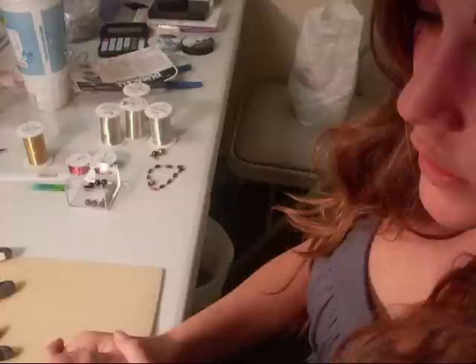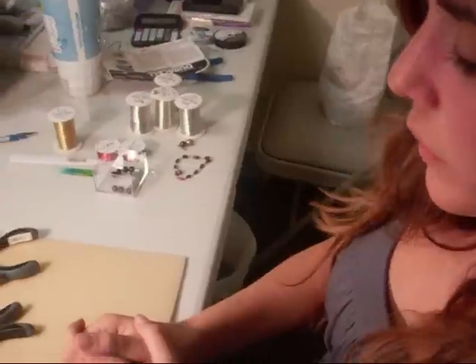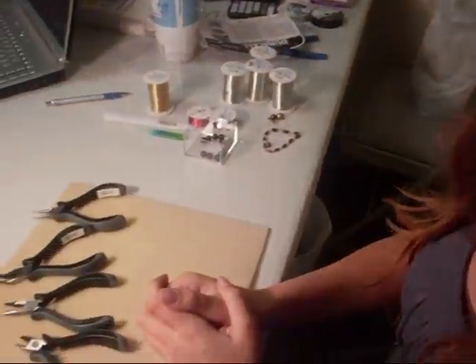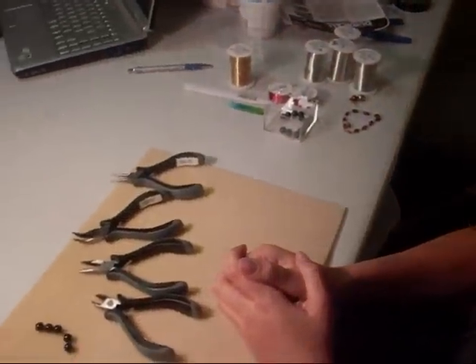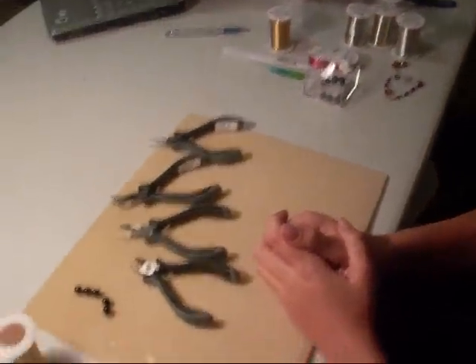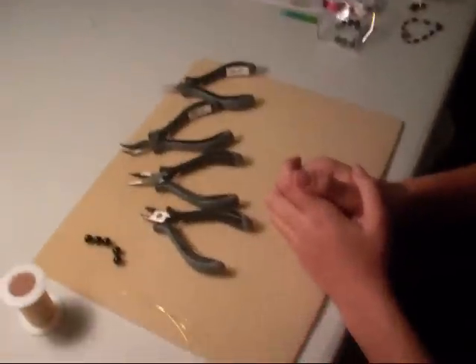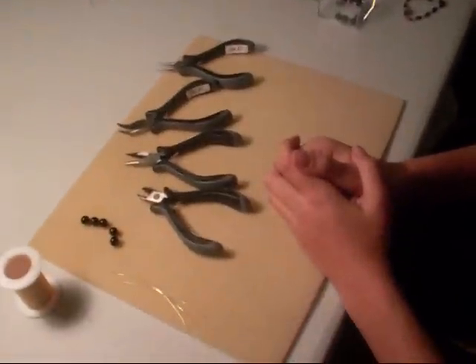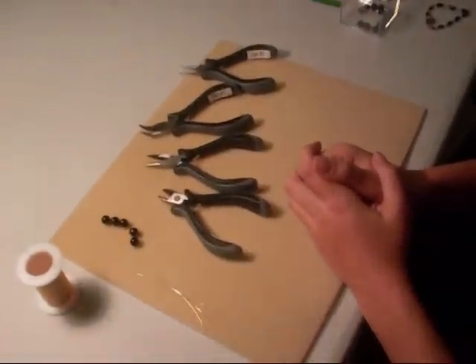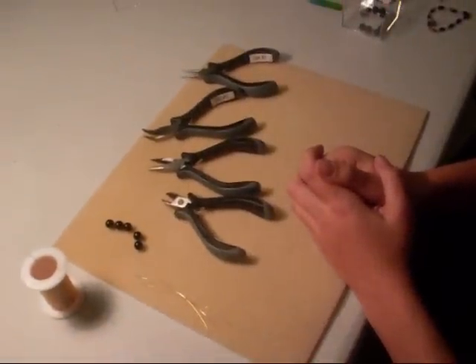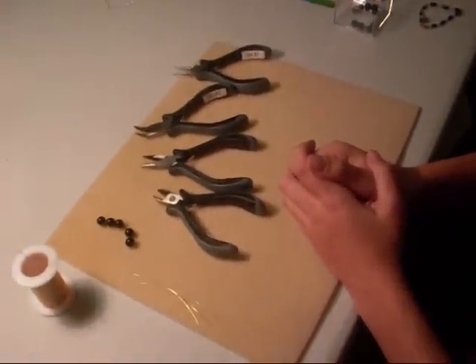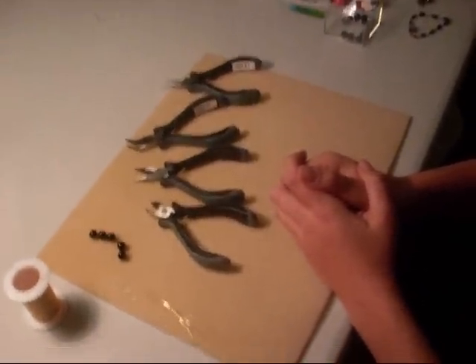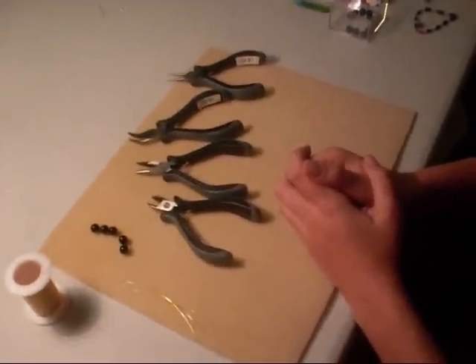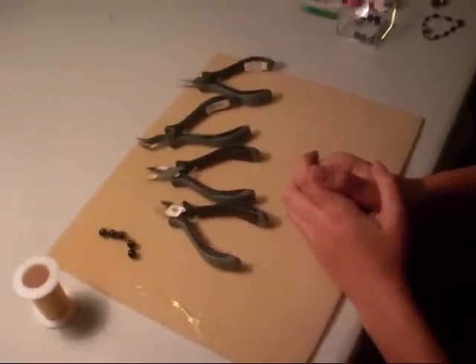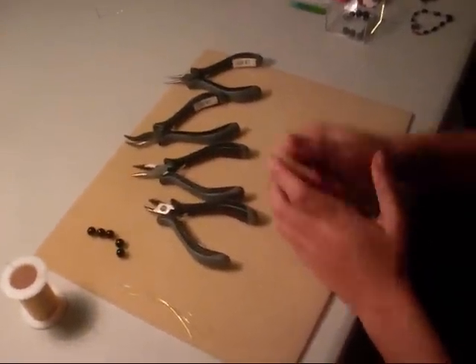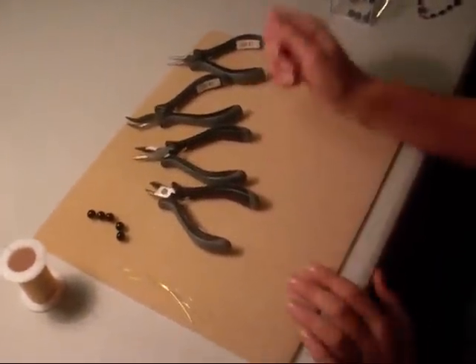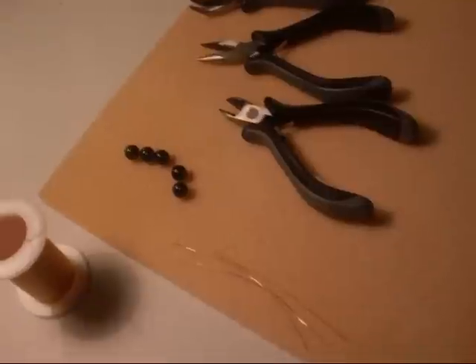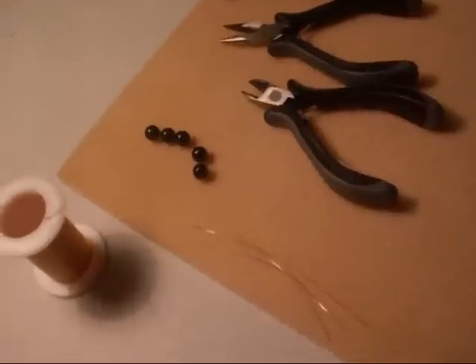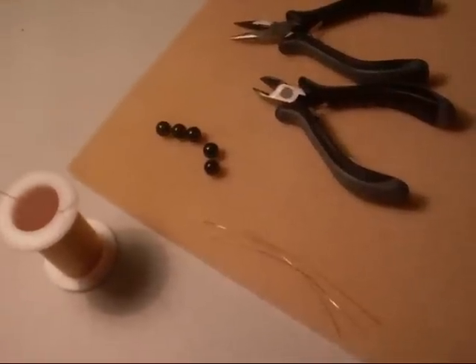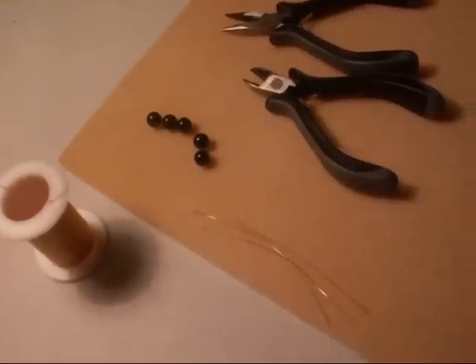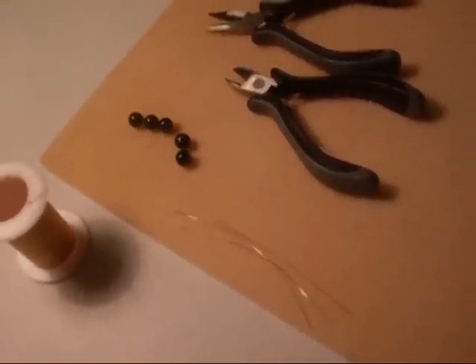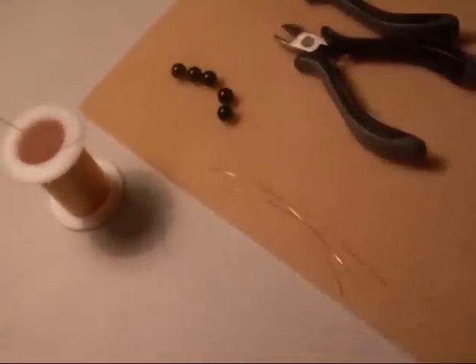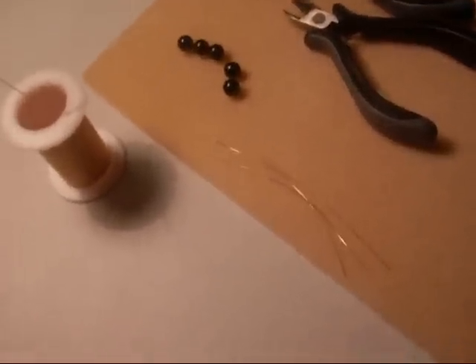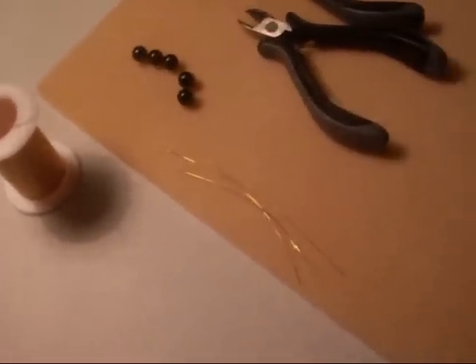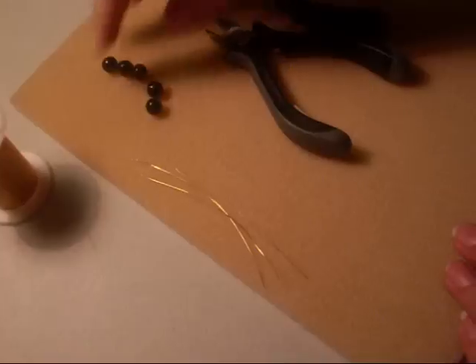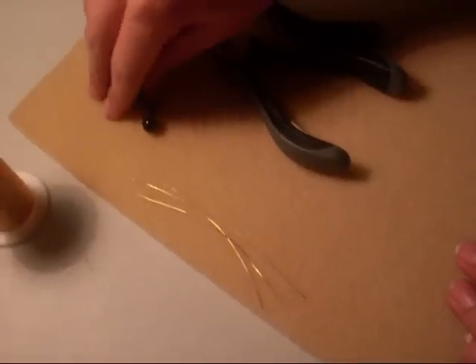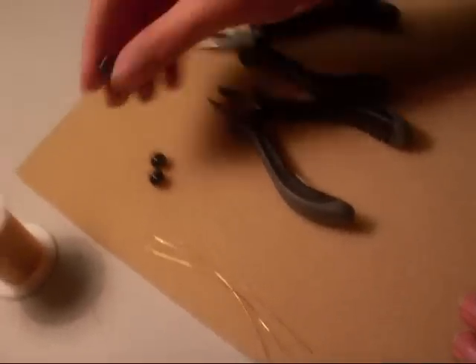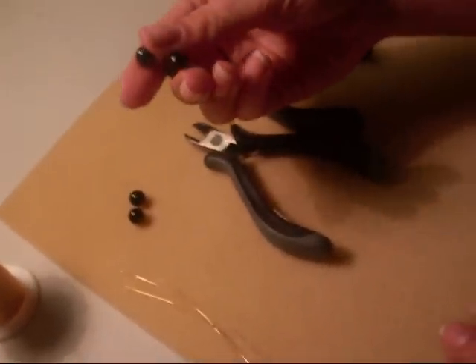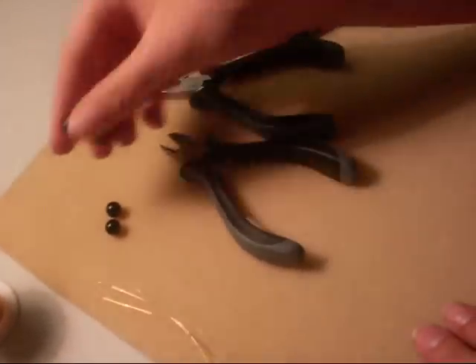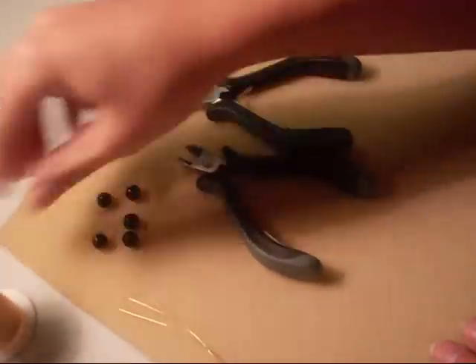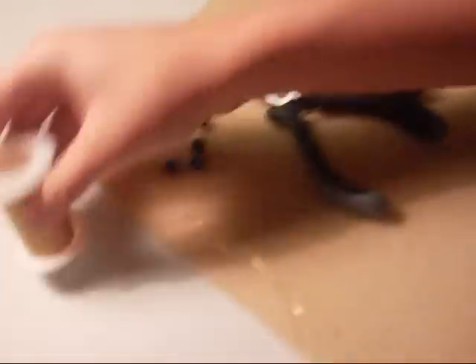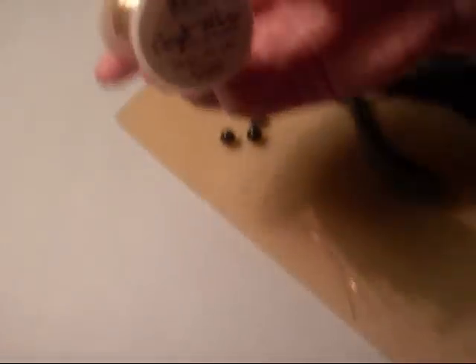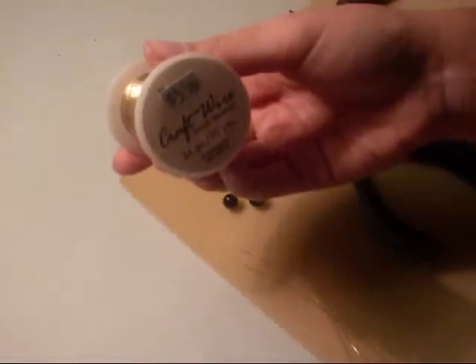Today I'm going to teach you how to make a basic wire loop. The materials needed would be beads of your choice as well as the proper wire gauge. Today I'm going to be using 8mm pearls with a 24 gauge wire.